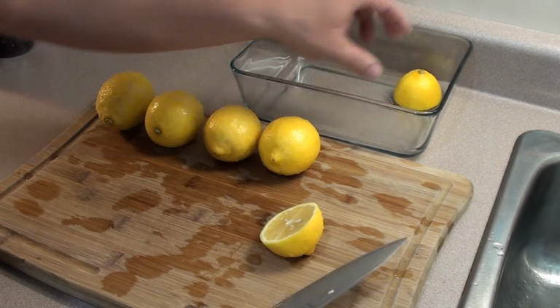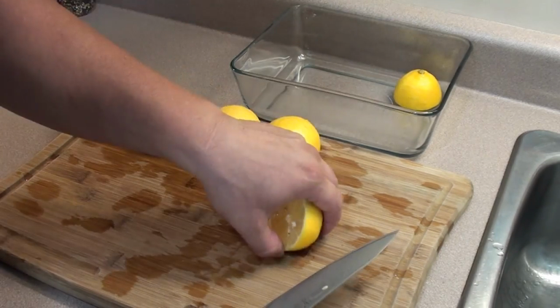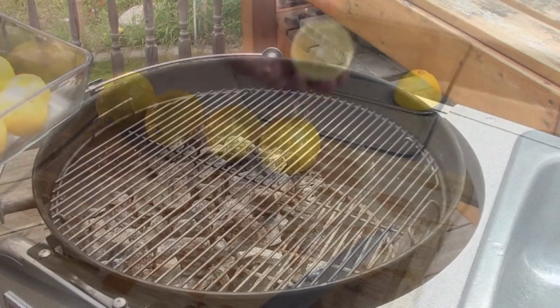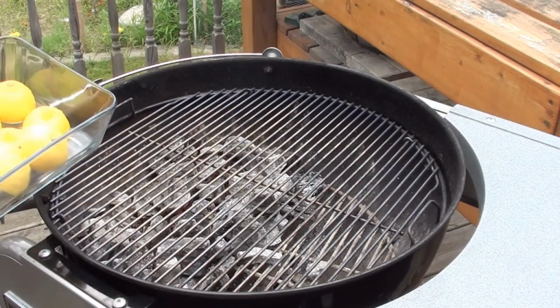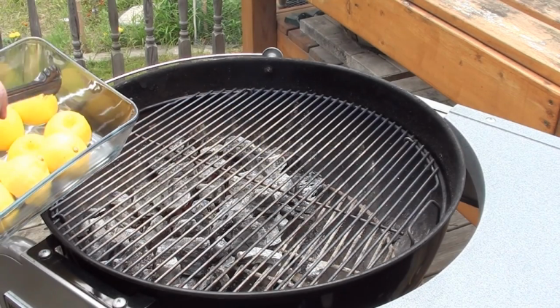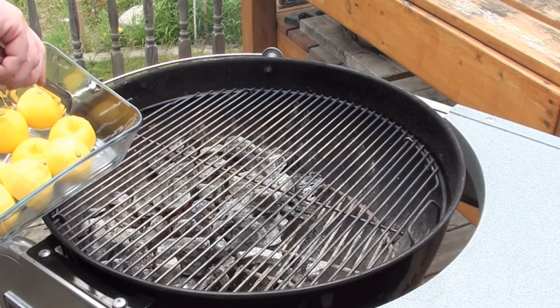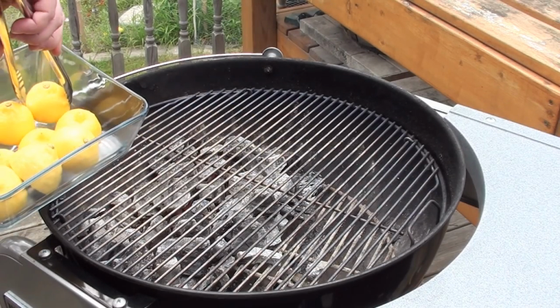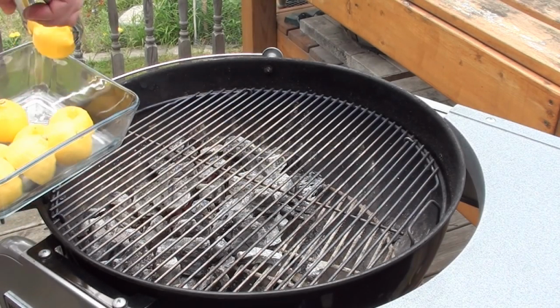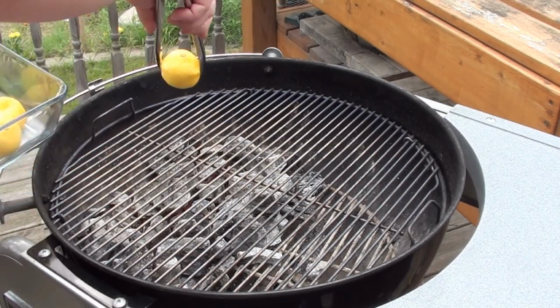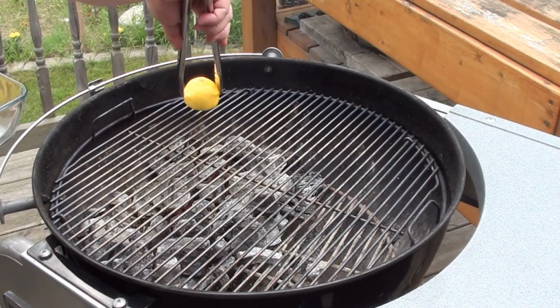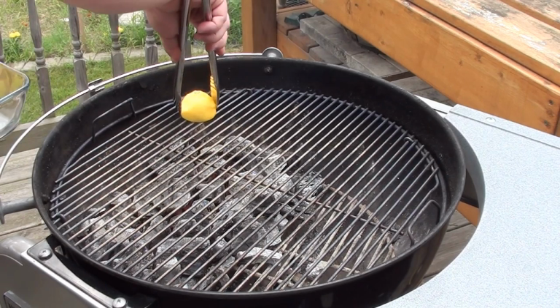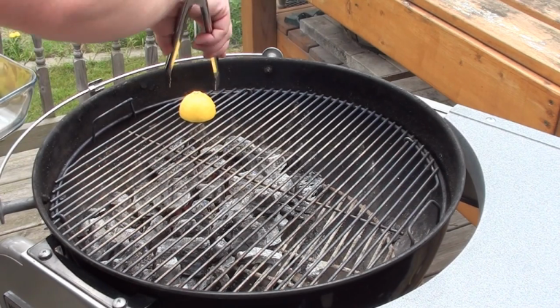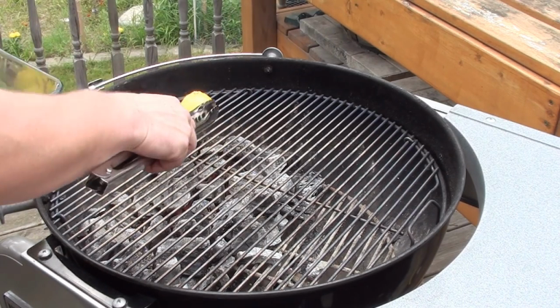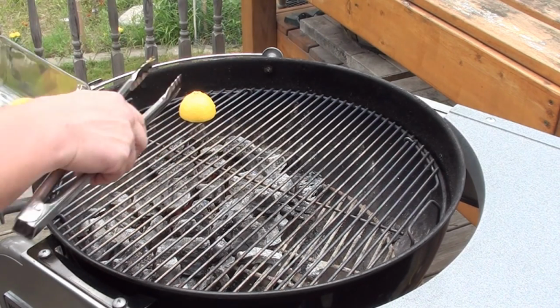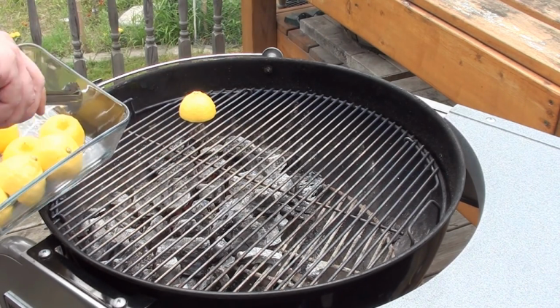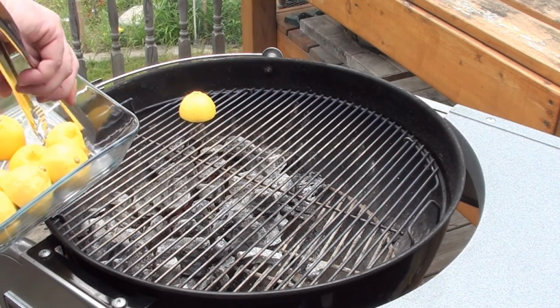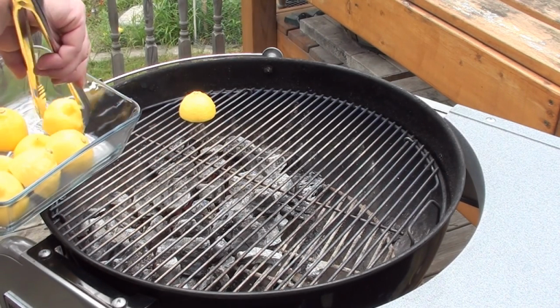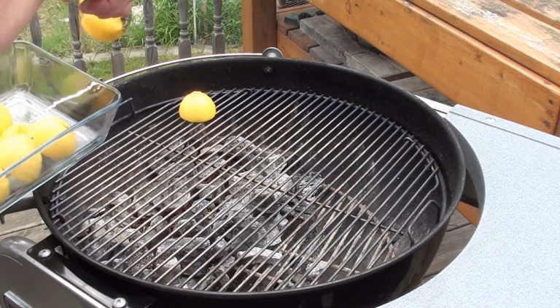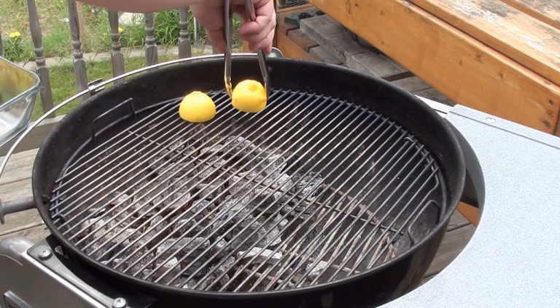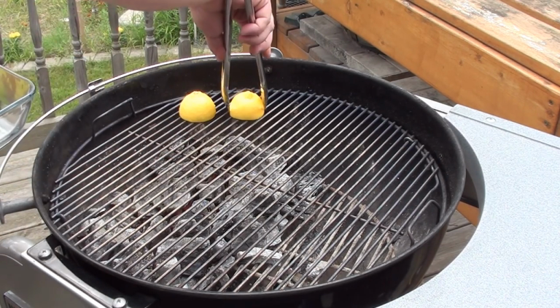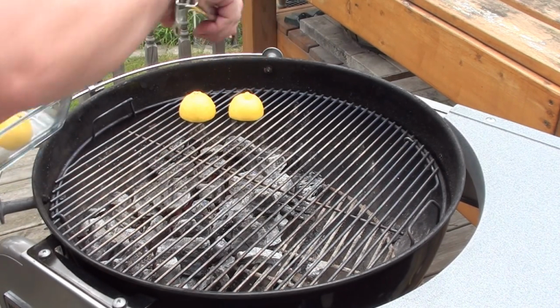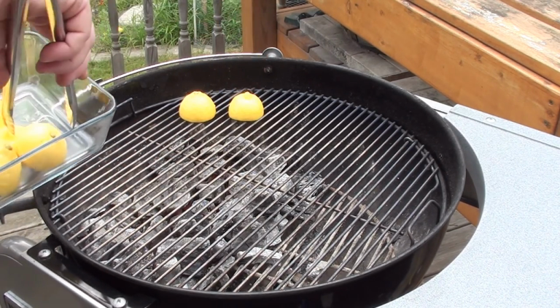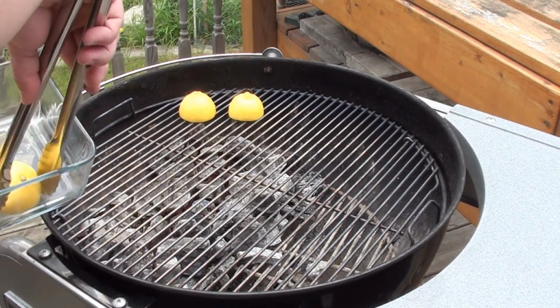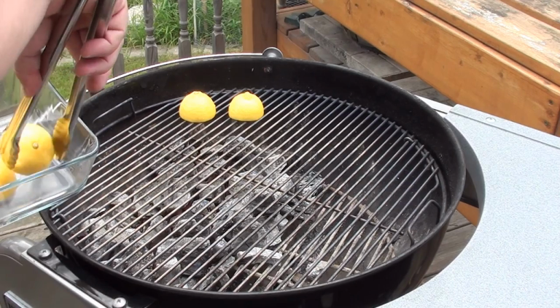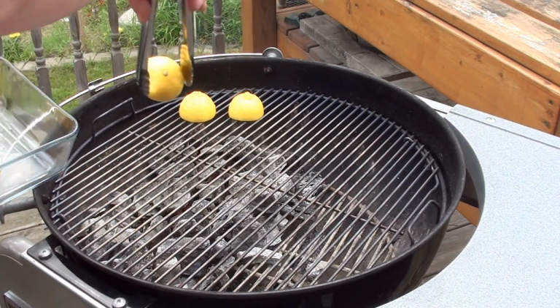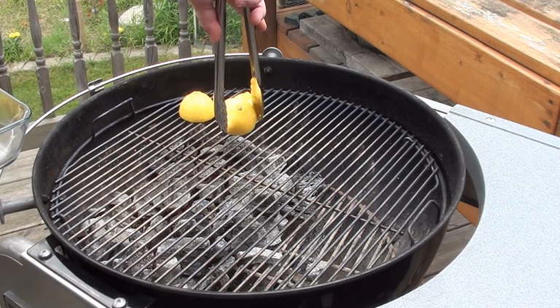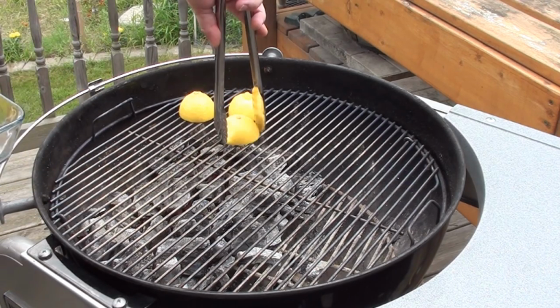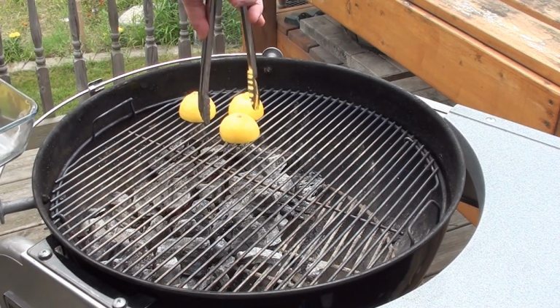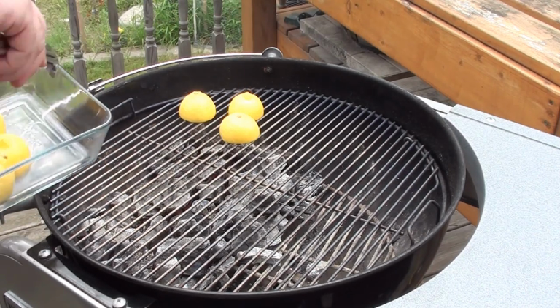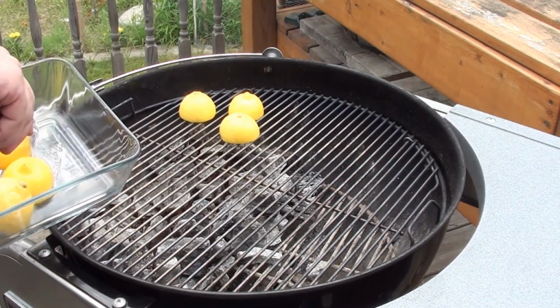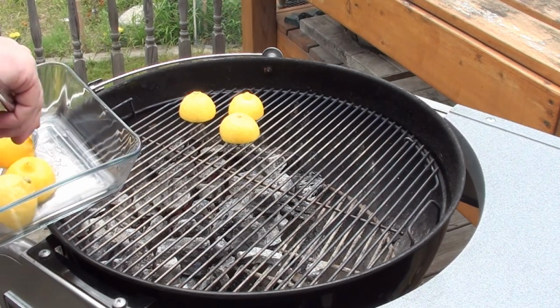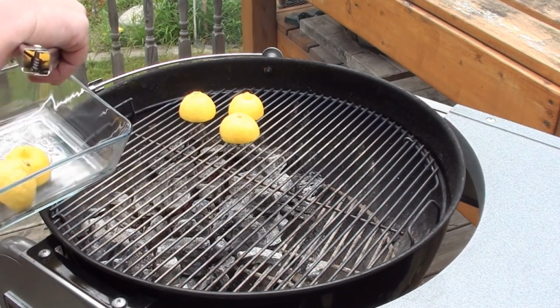Take the lemons and place them face-side down on a hot, clean, grease-free grill. Let them cook for a couple minutes just to brown — you don't want them to blacken.